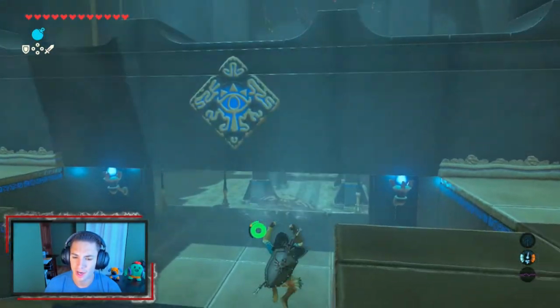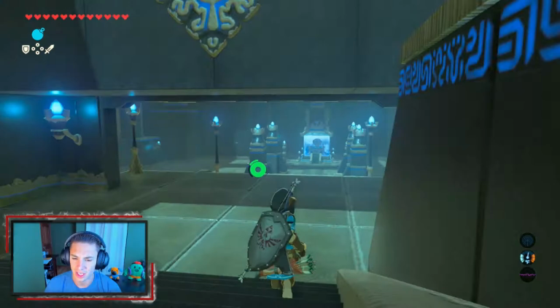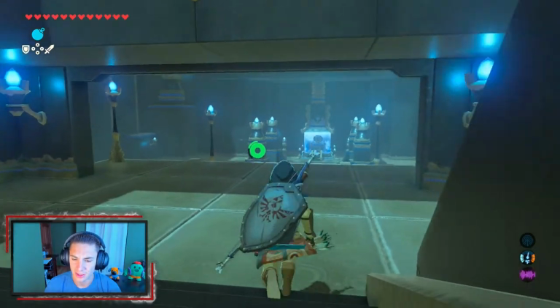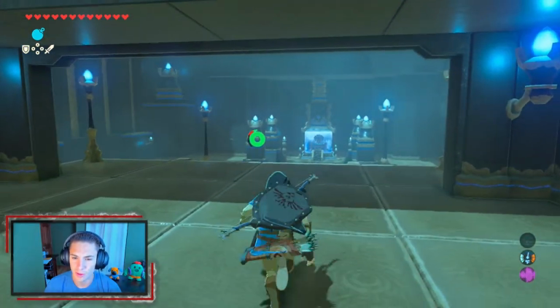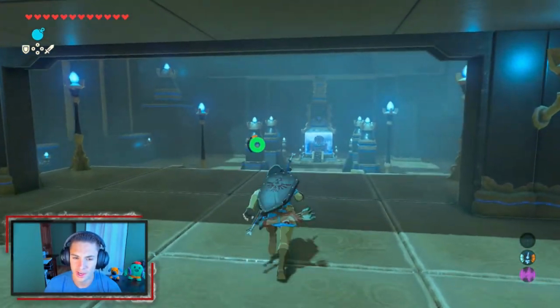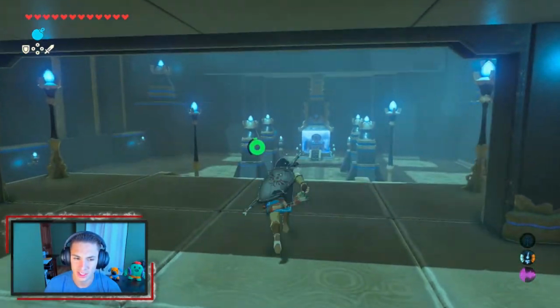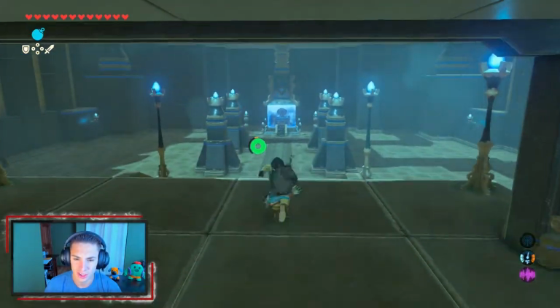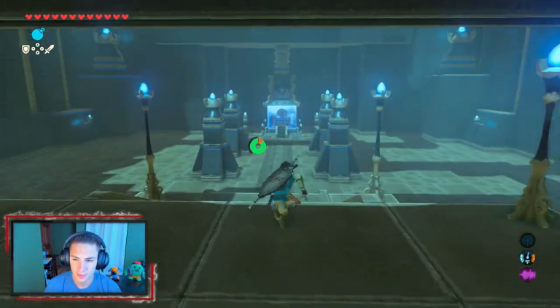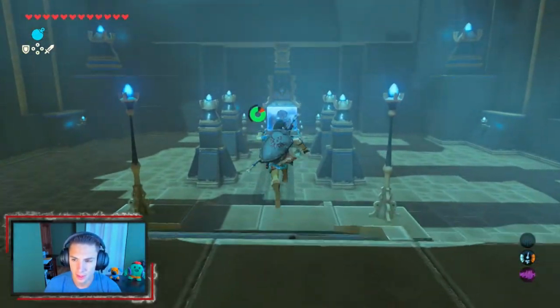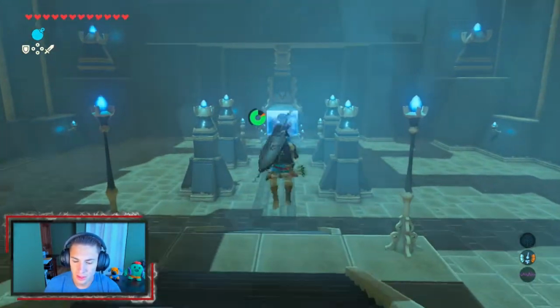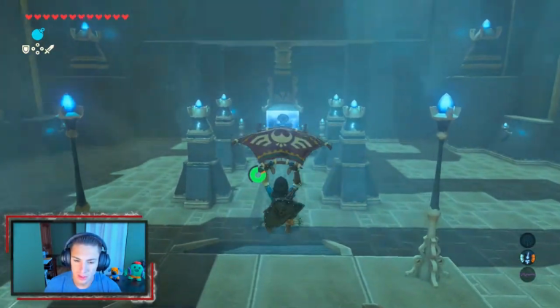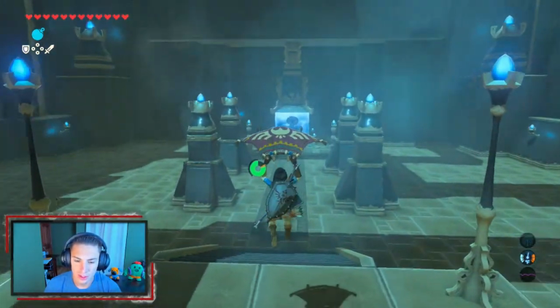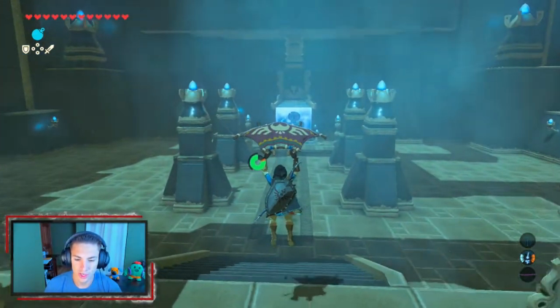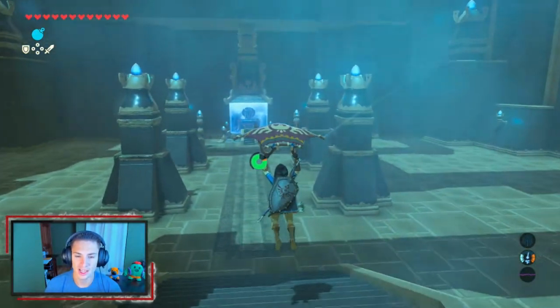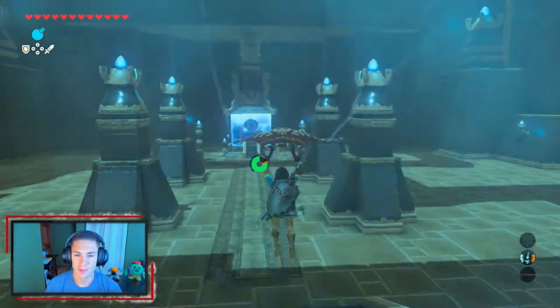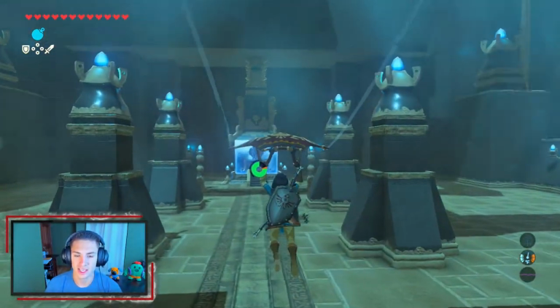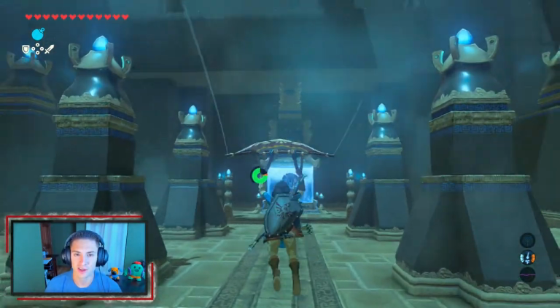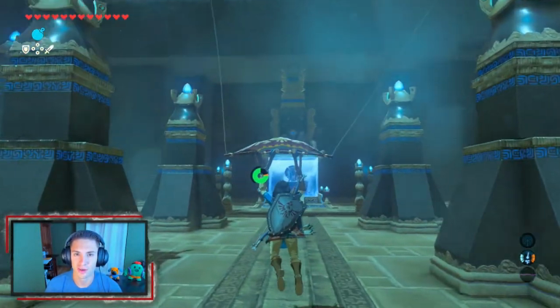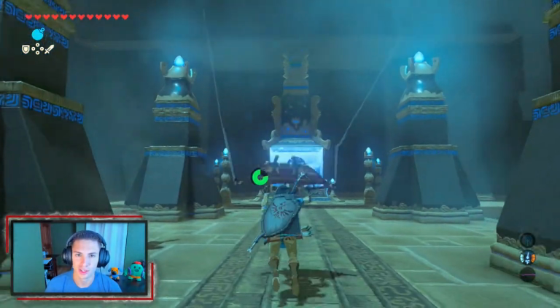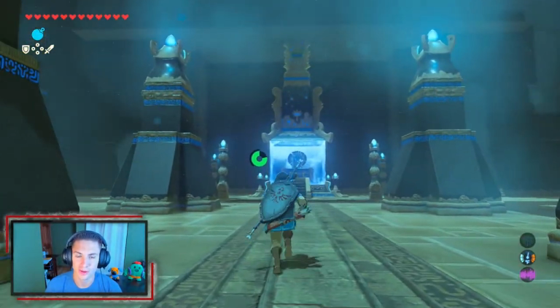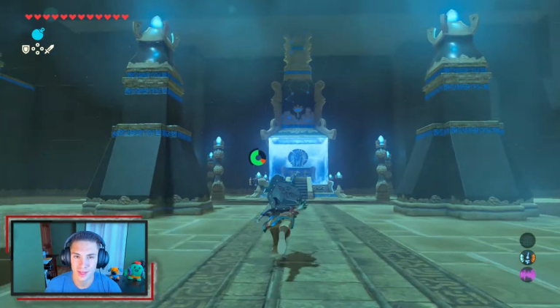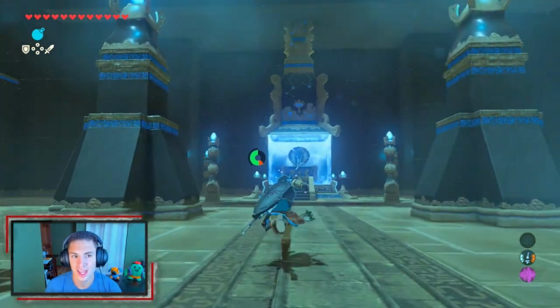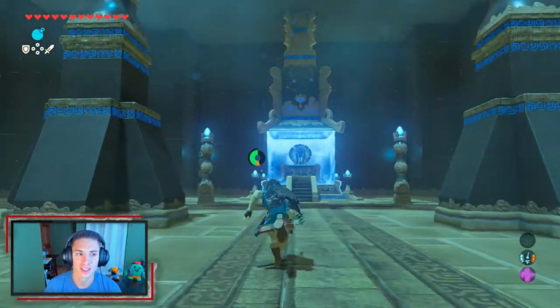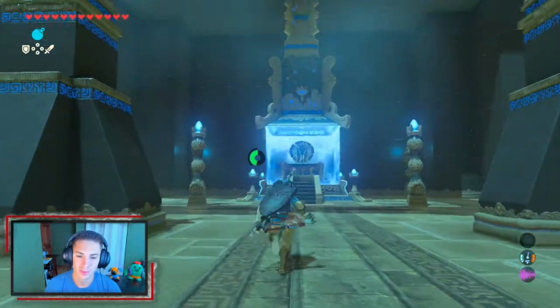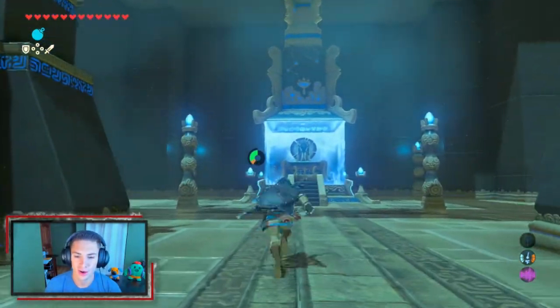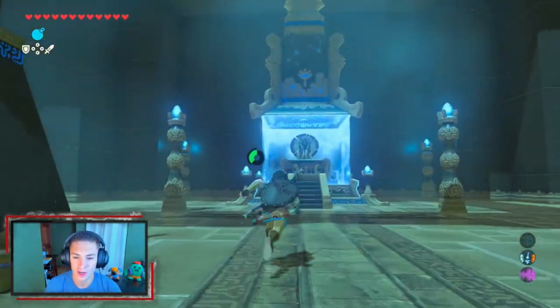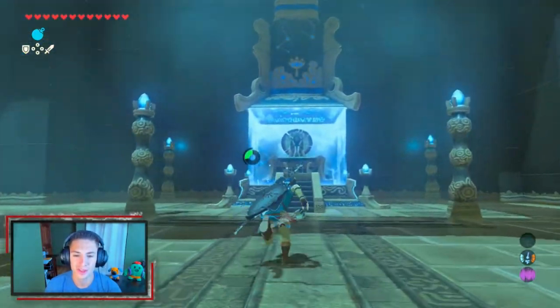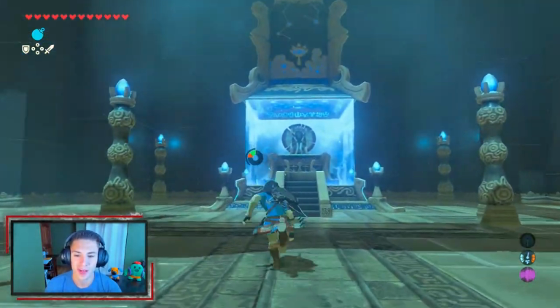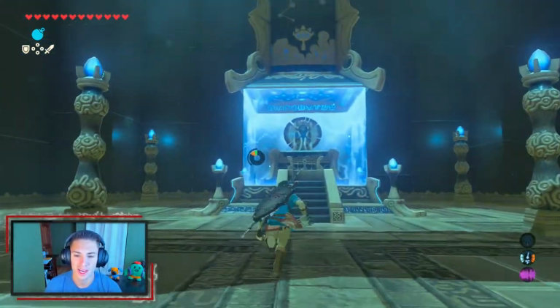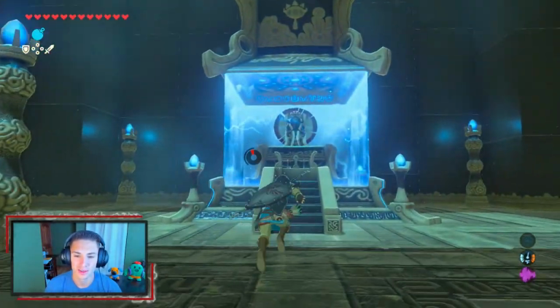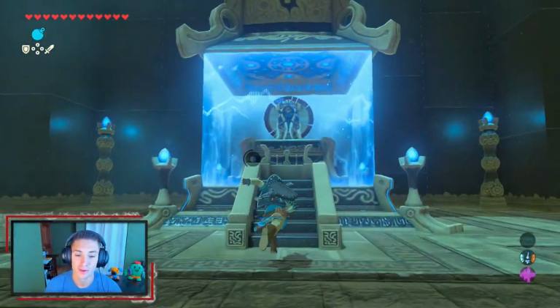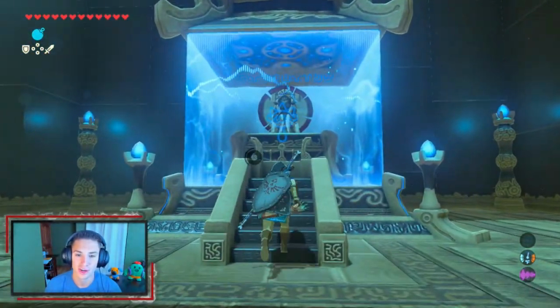I don't think there's a praying station in this shrine — that's the one problem. So we're going to have to head back to somewhere like Kakariko Village to obtain our heart and then fast travel back.